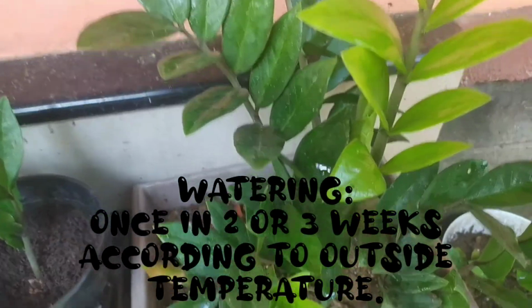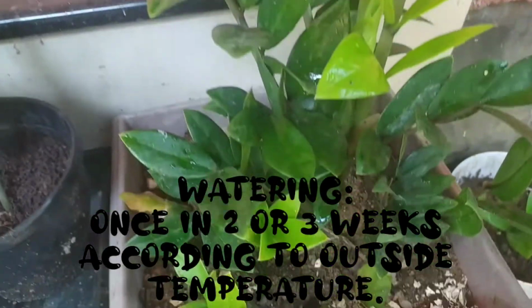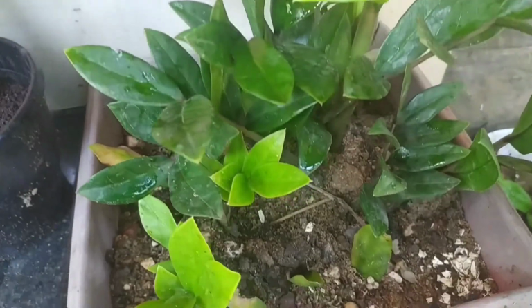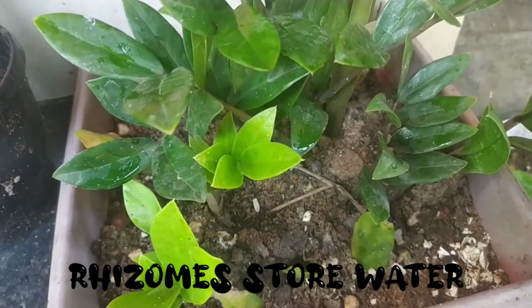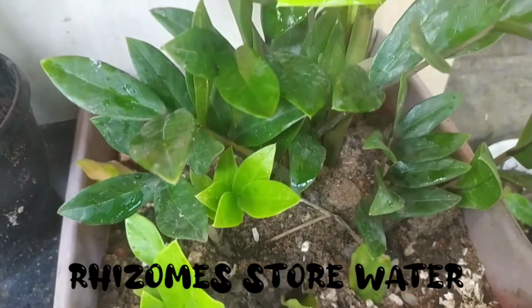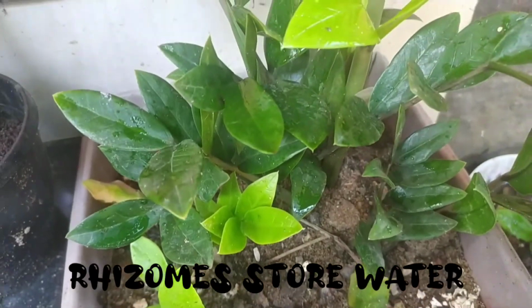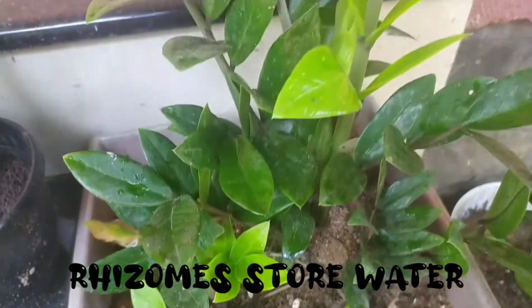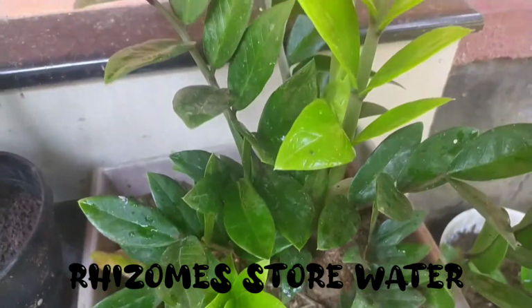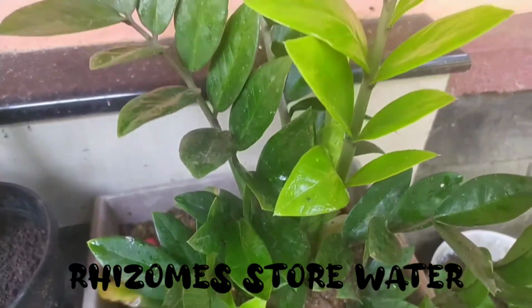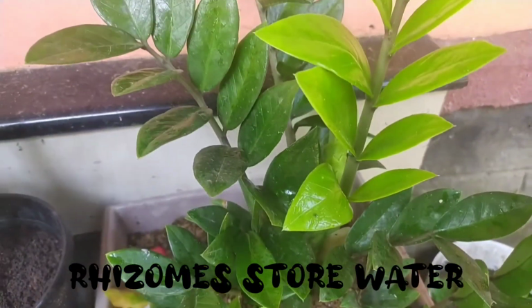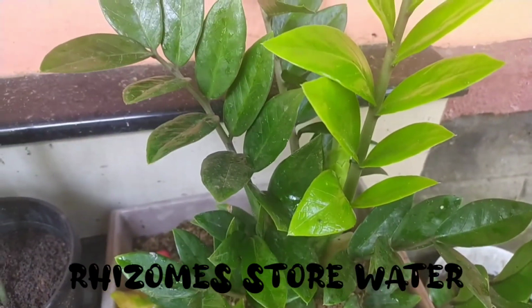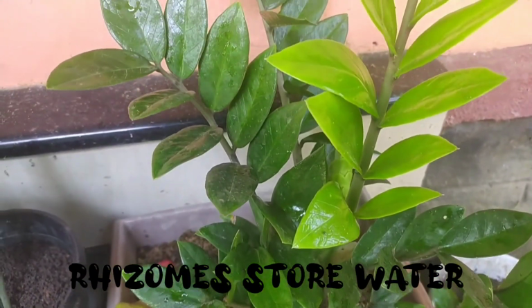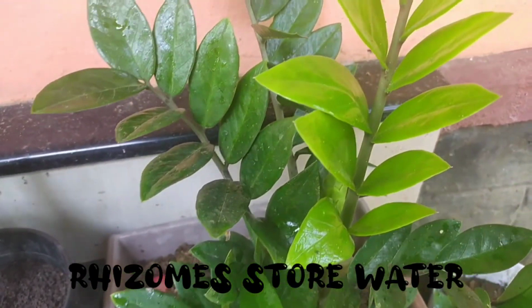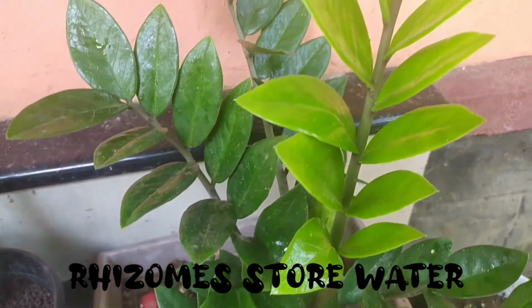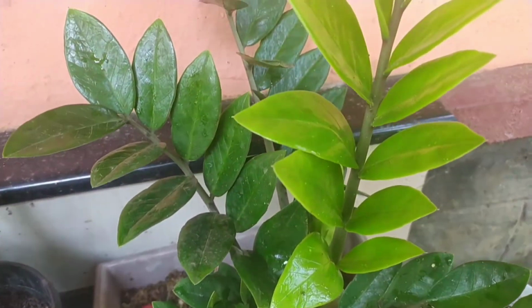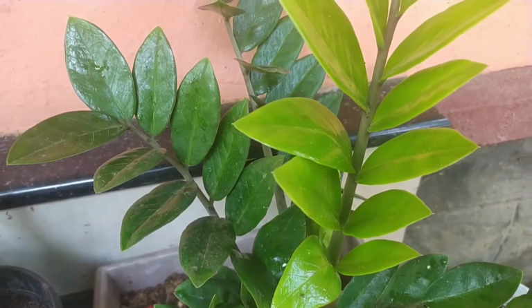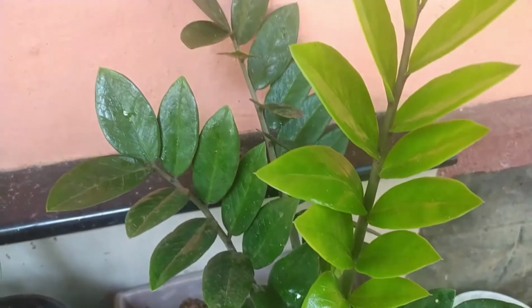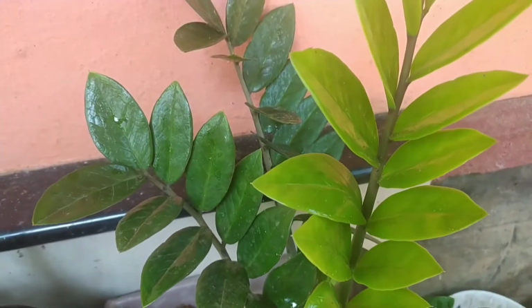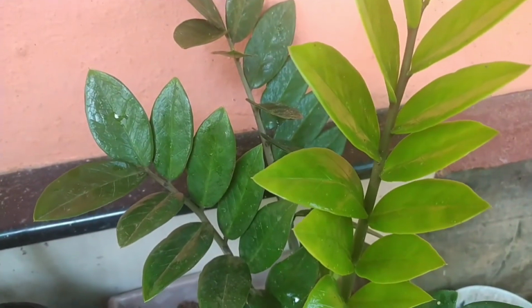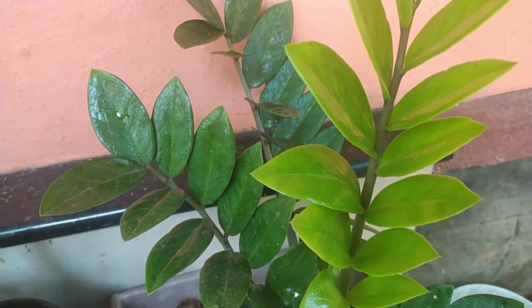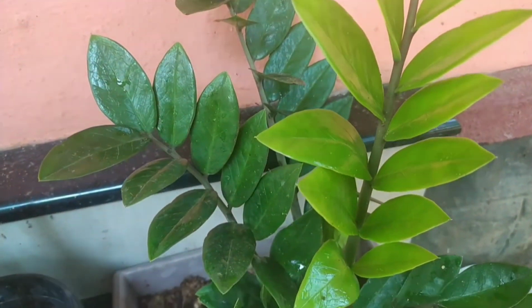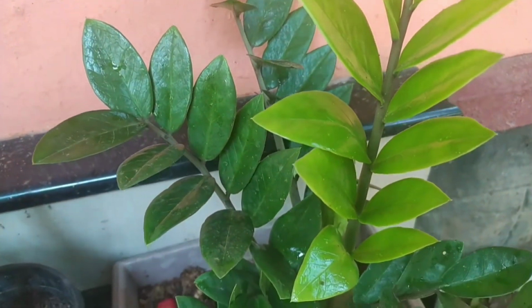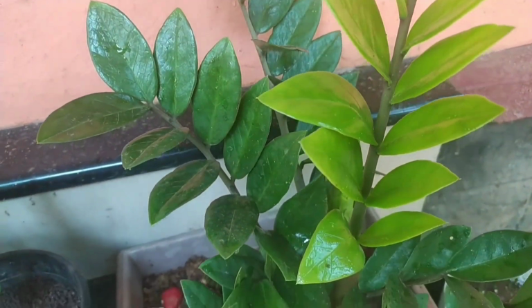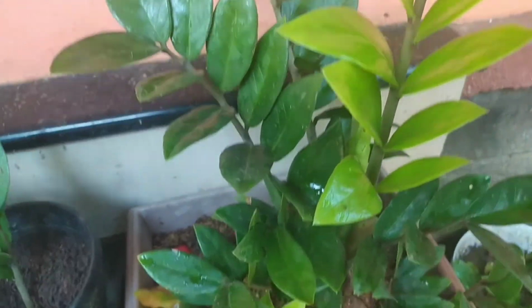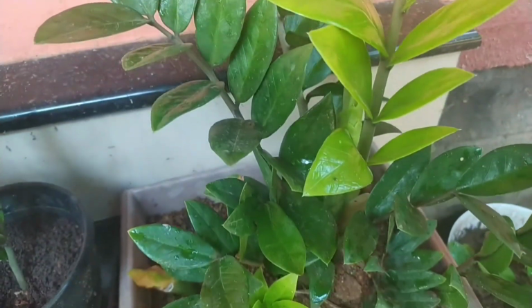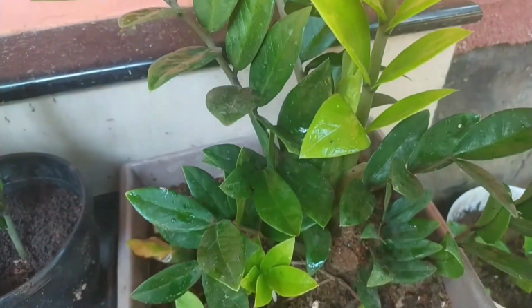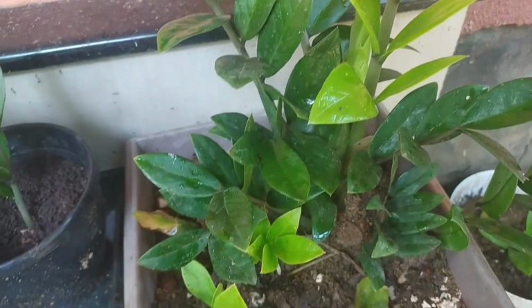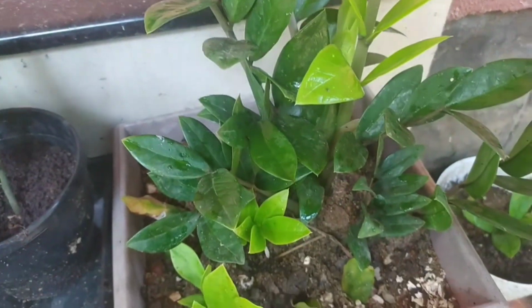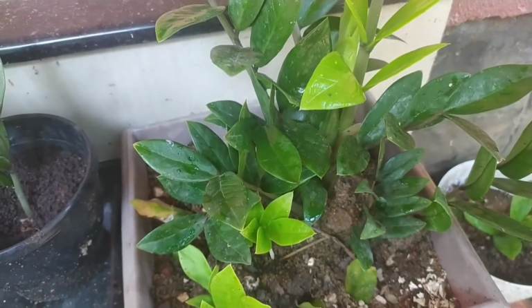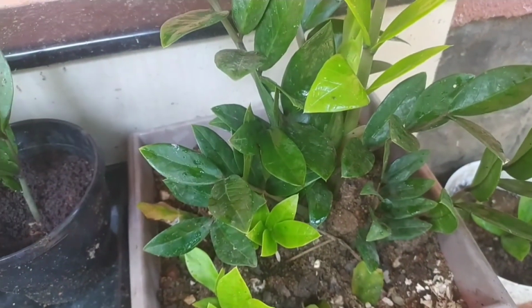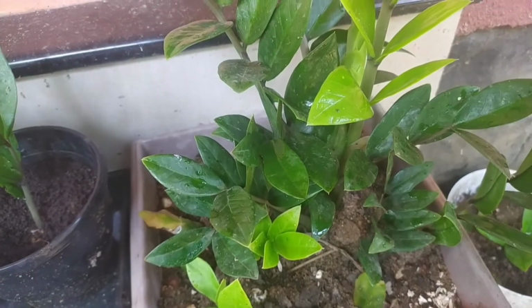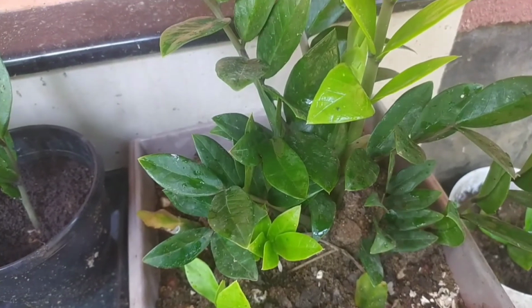We will add a little soil mix into the top. For this, we will keep this garden setup and make it a little easier. We will help it avoid over-watering.